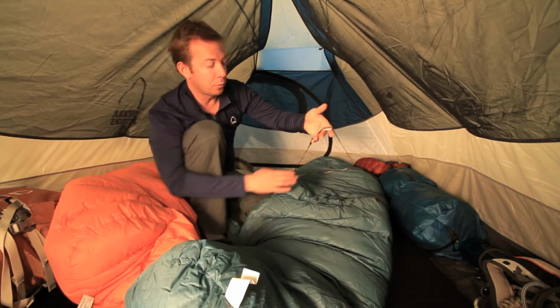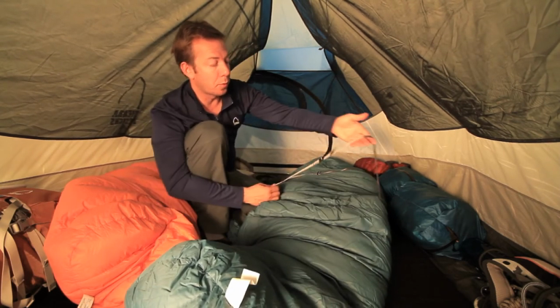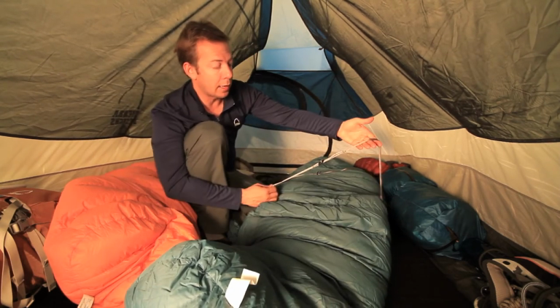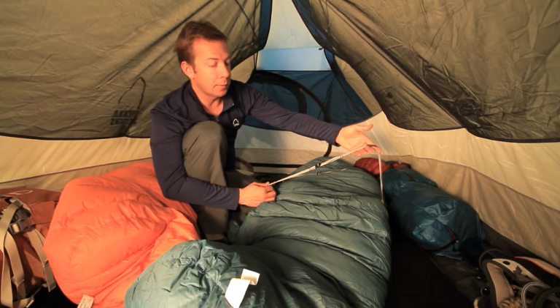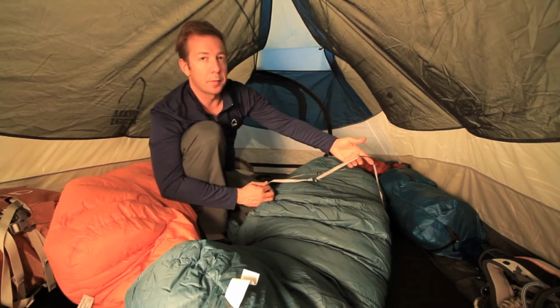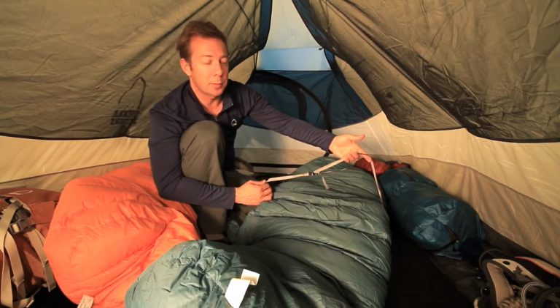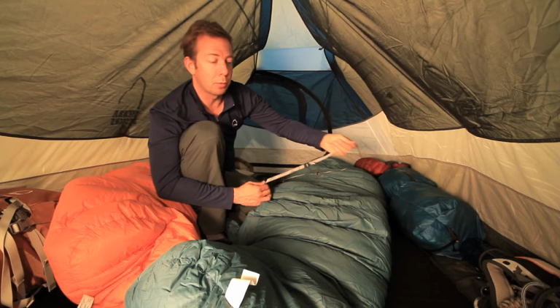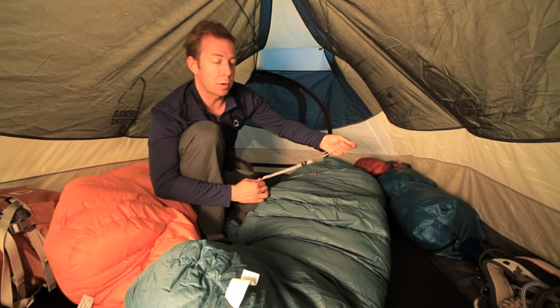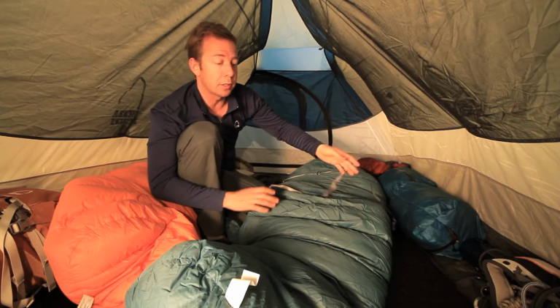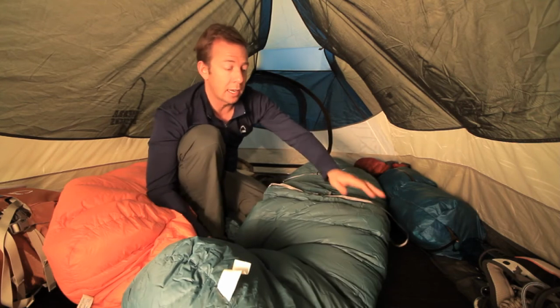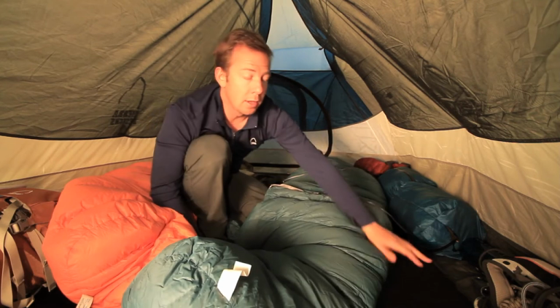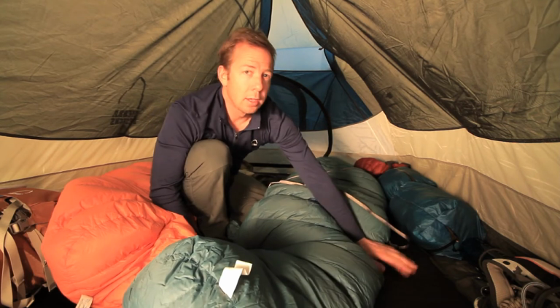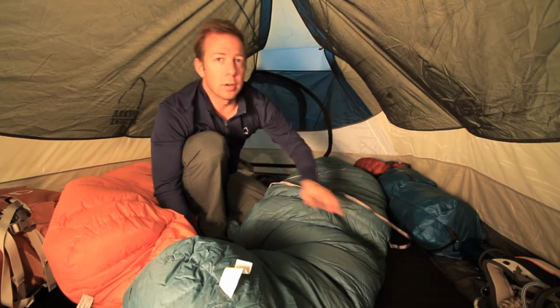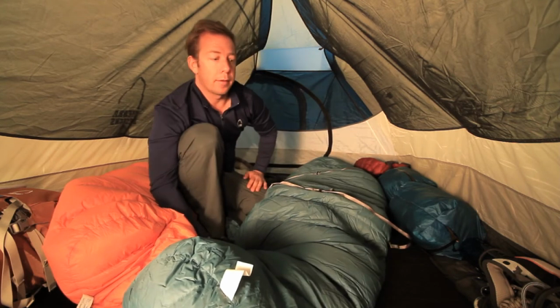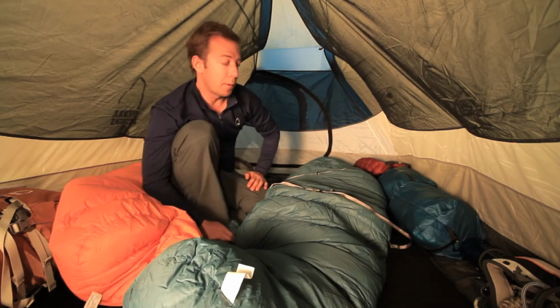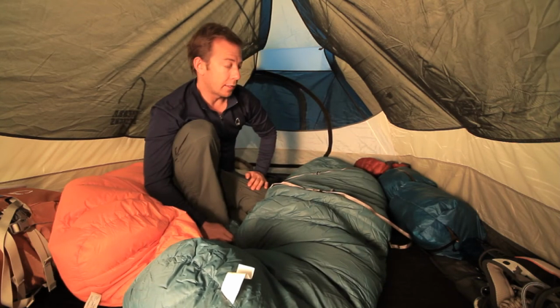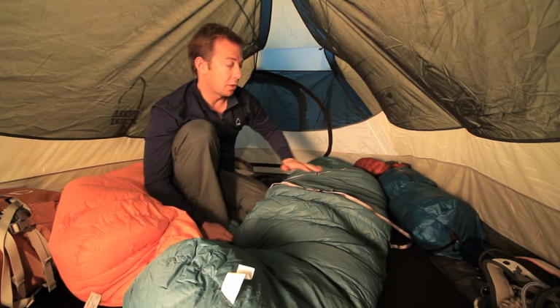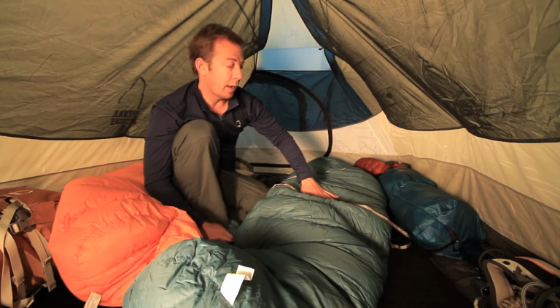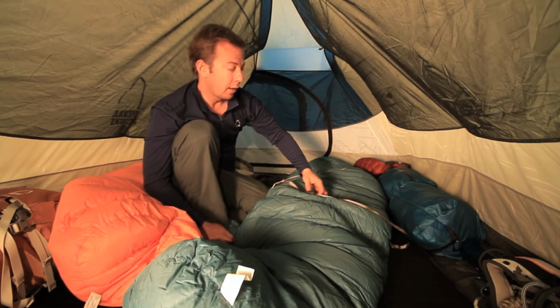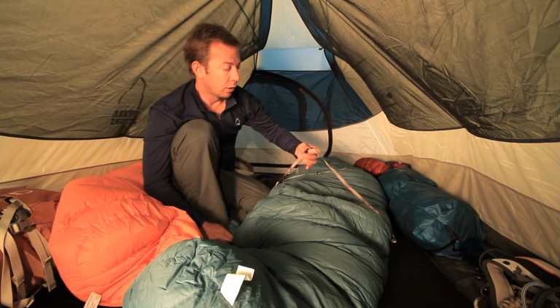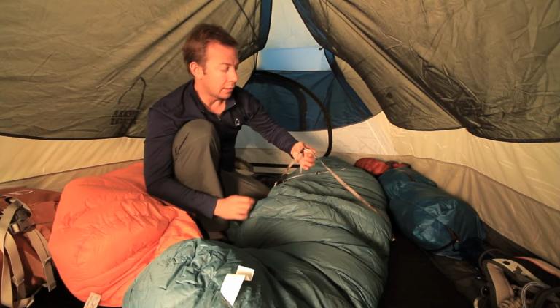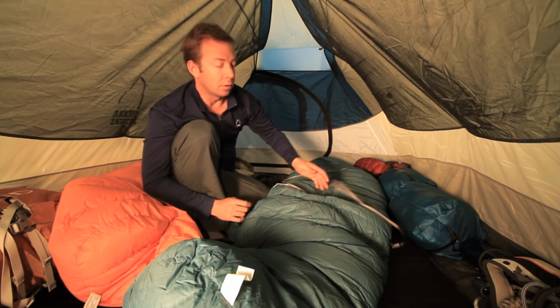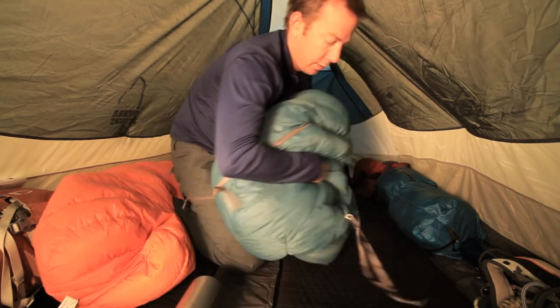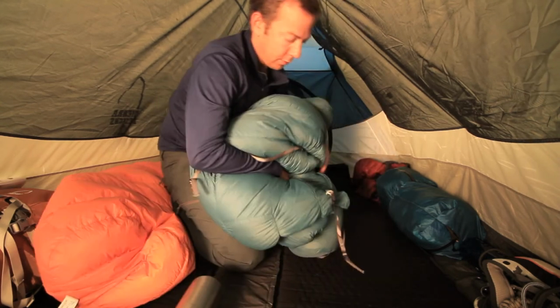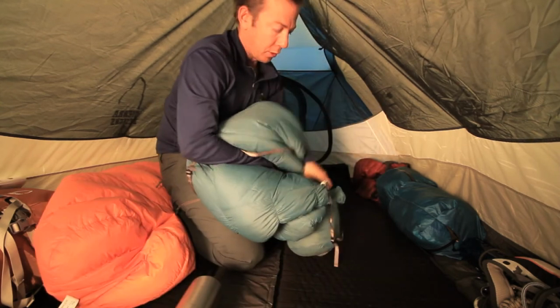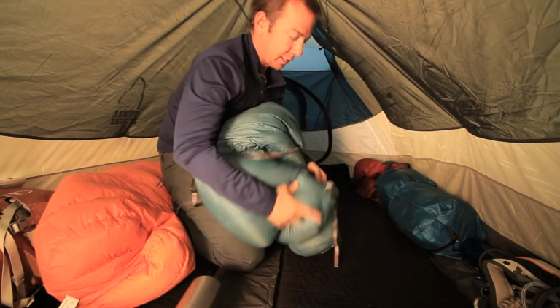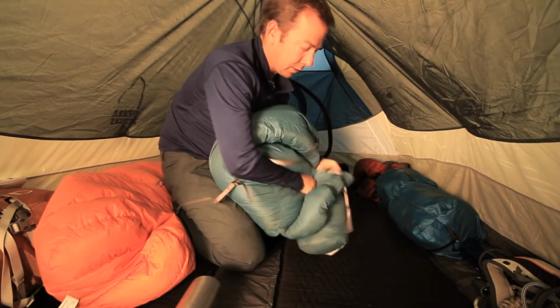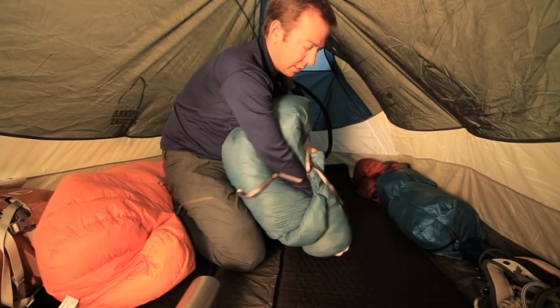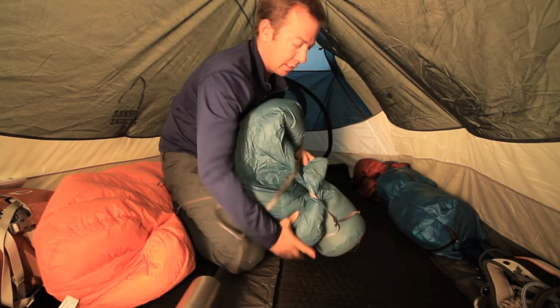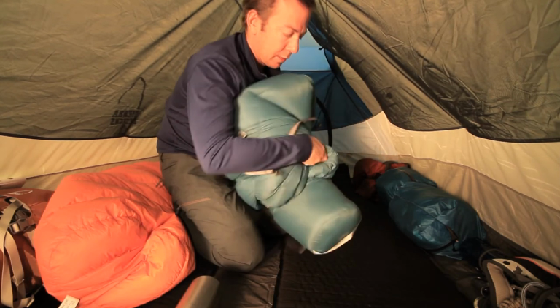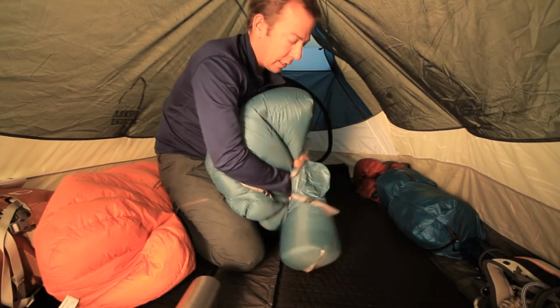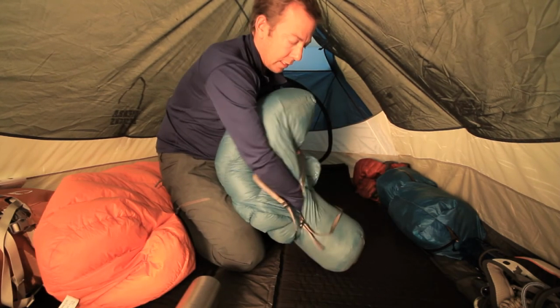Another thing about all Sear Design sleeping bags: they've got these removable pad loops on the bottom. If you're someone that rolls around and you like to have your sleeping pad attached to your bag, it's really easy to do.